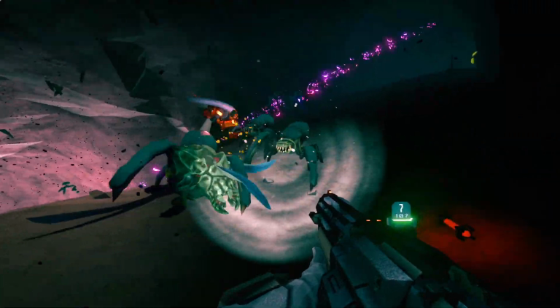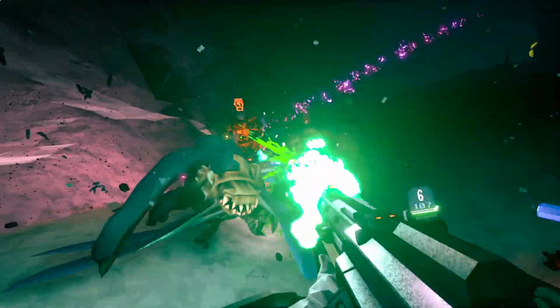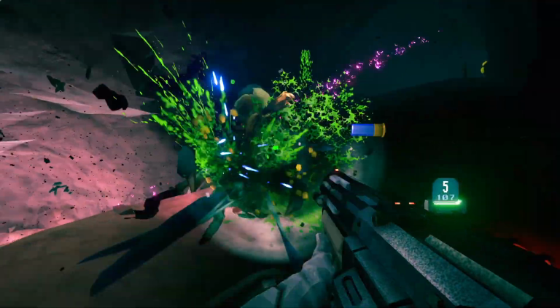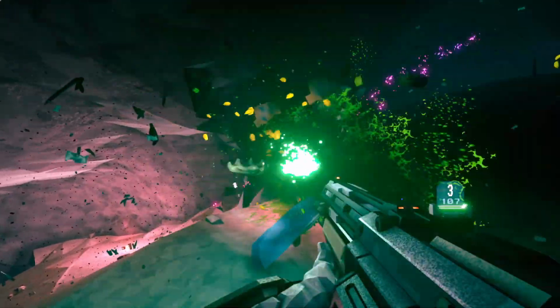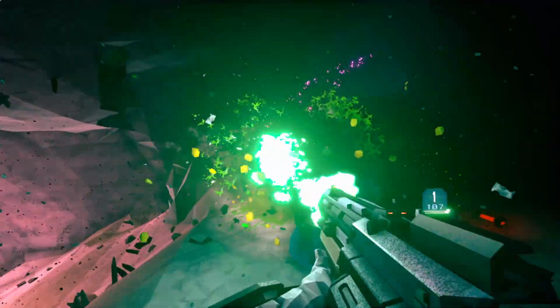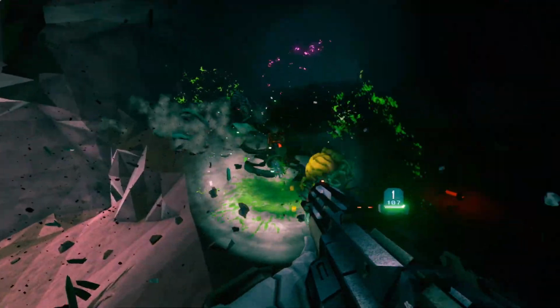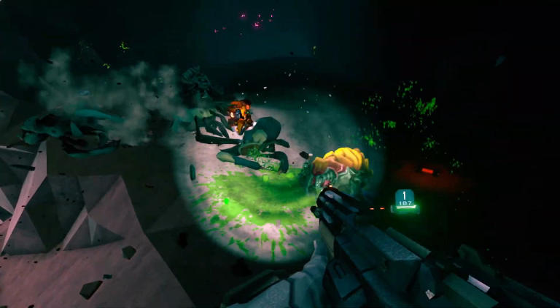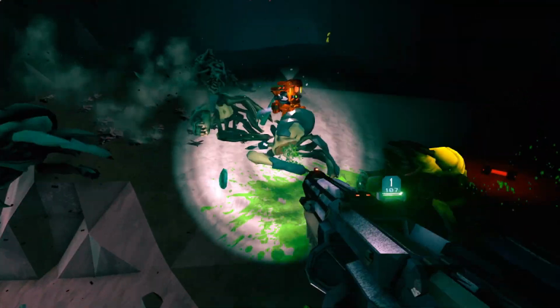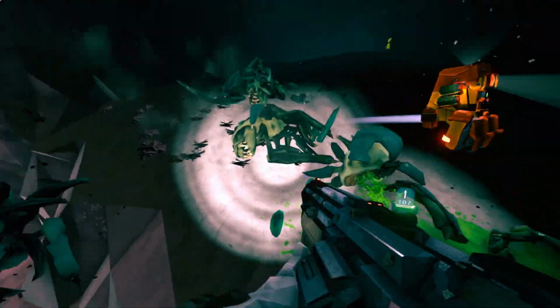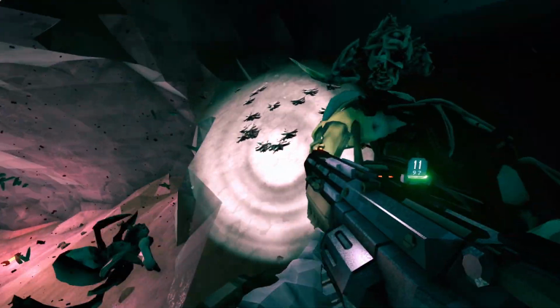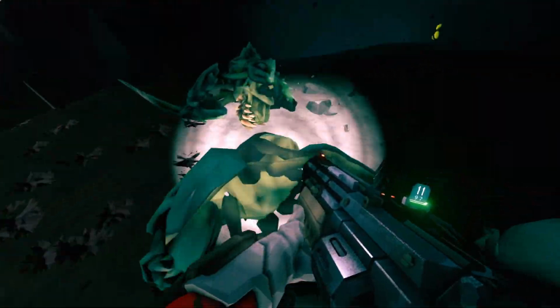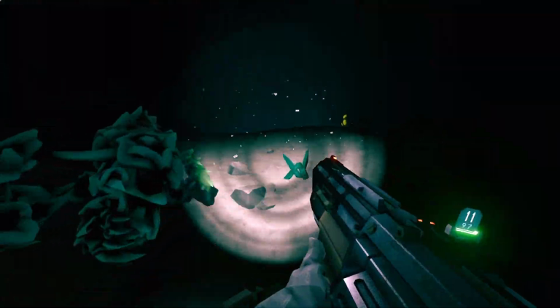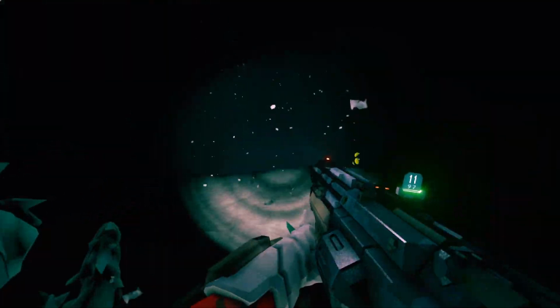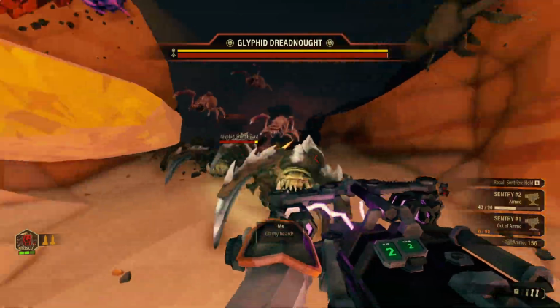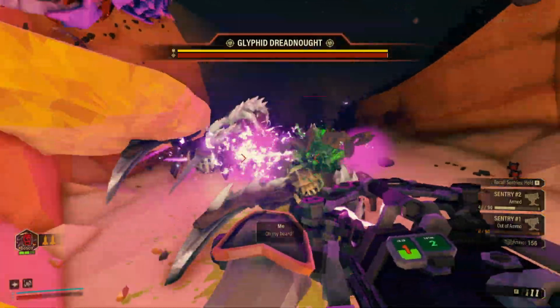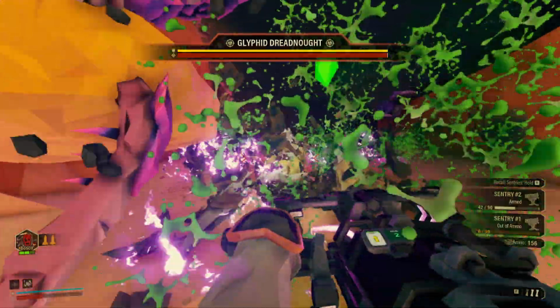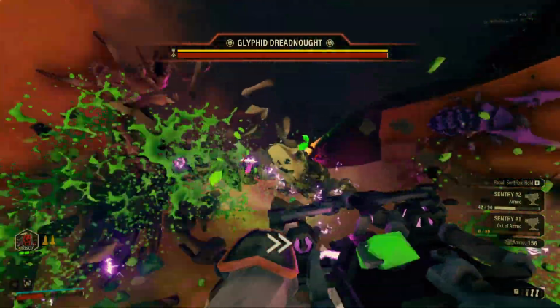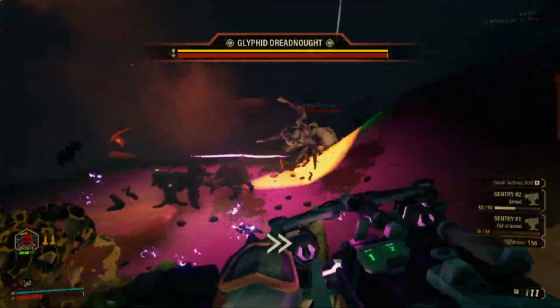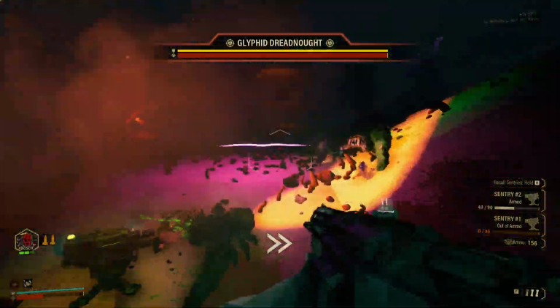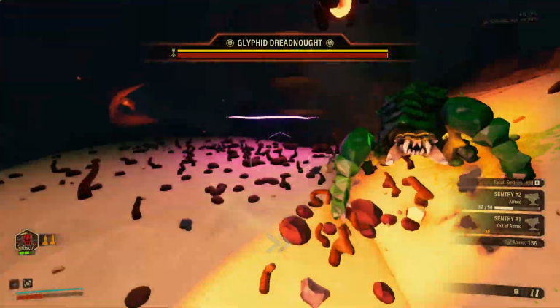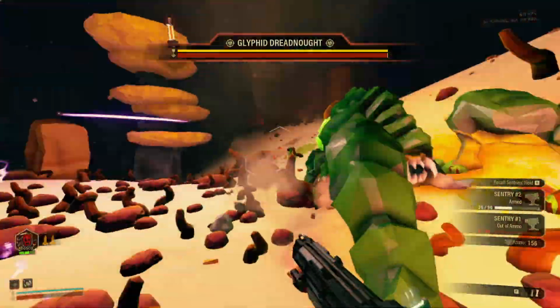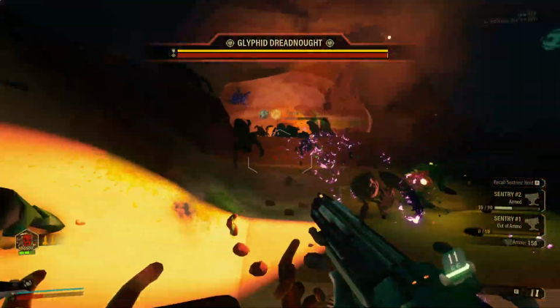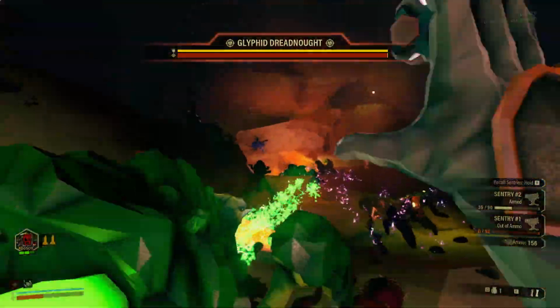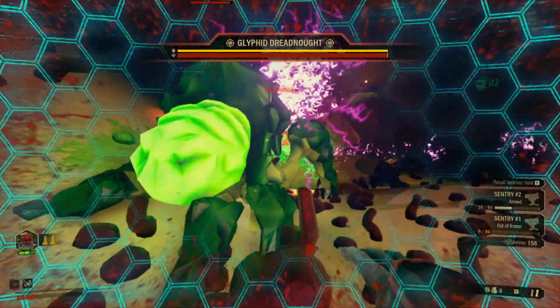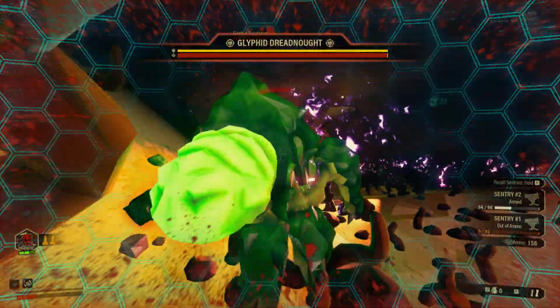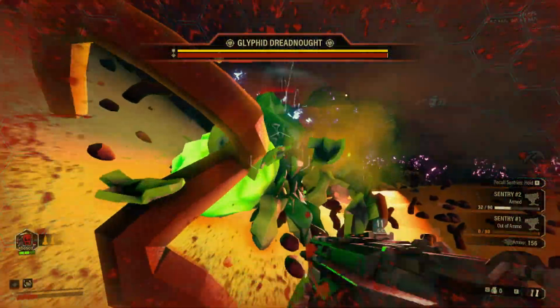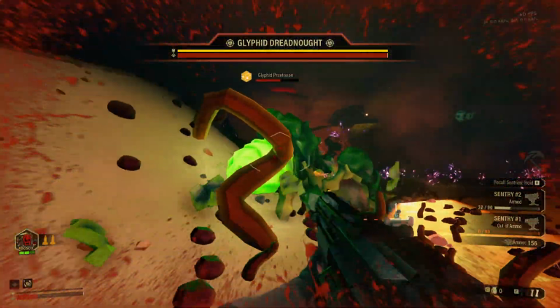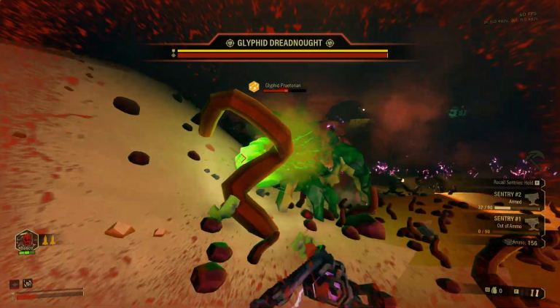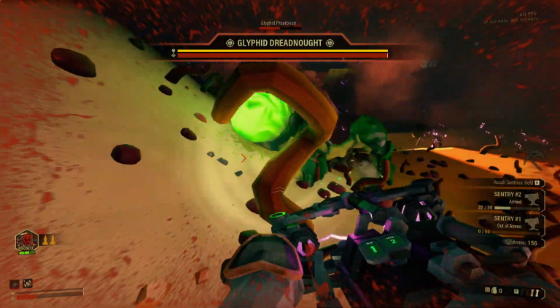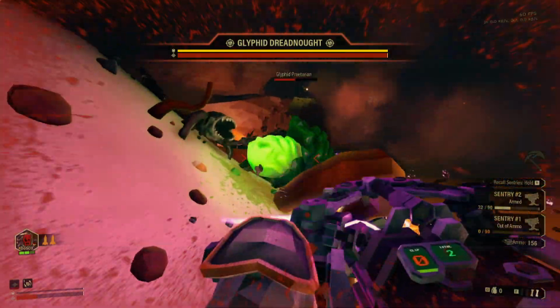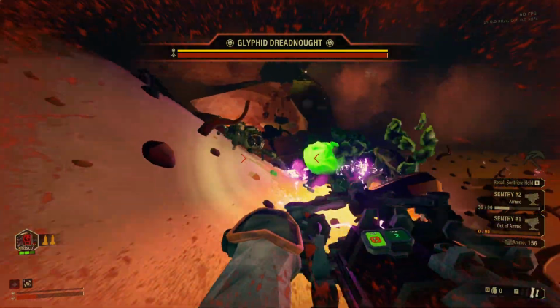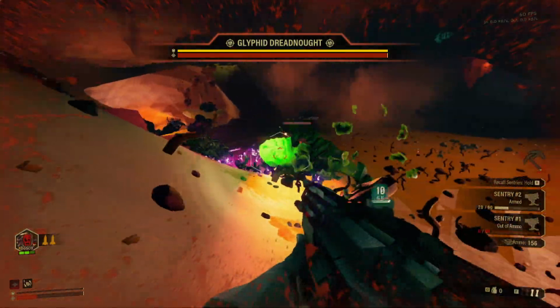Number 2: full auto at close range. Number 3: take dash to reposition. You should always be taking dash regardless, but it's even more important on cycle overload.